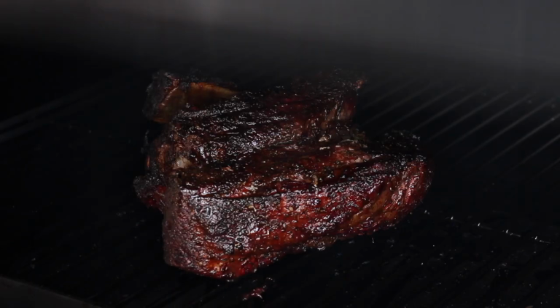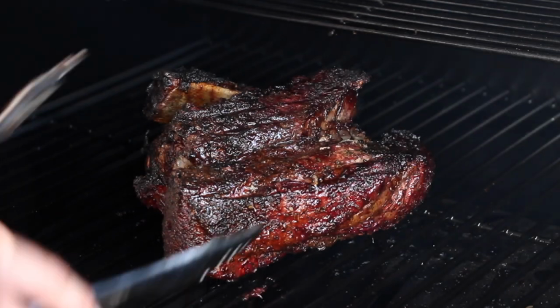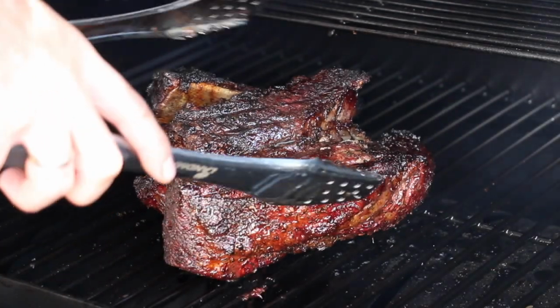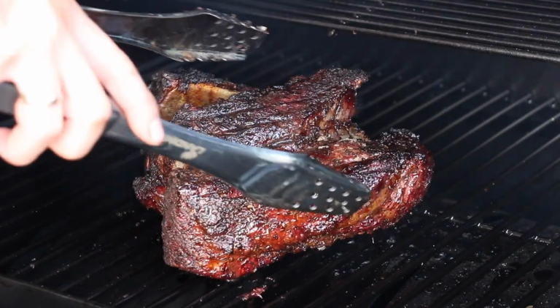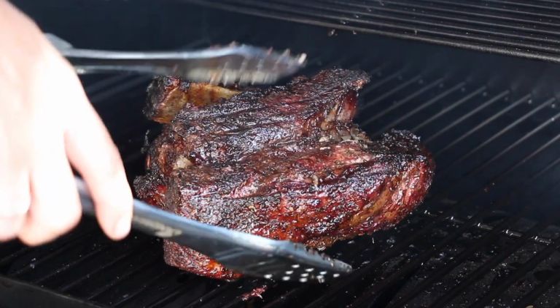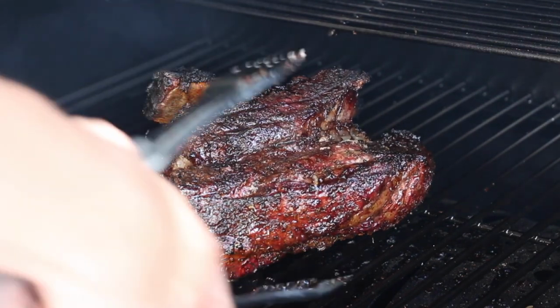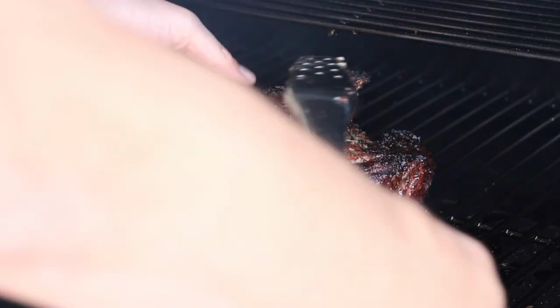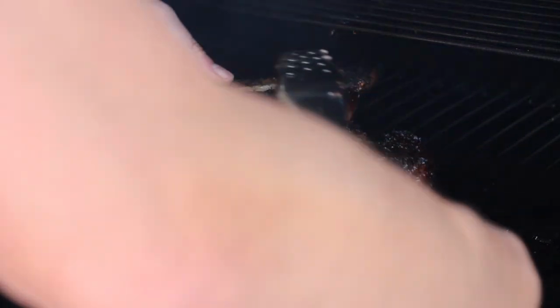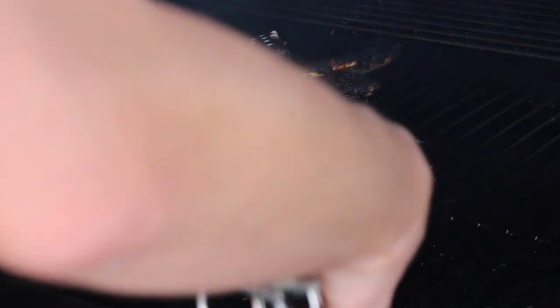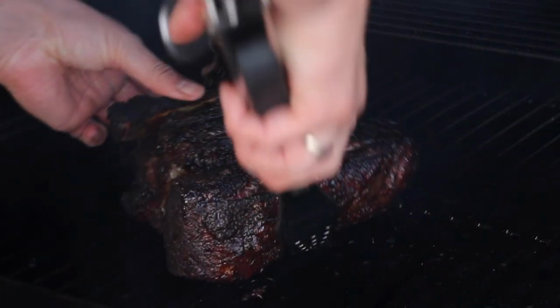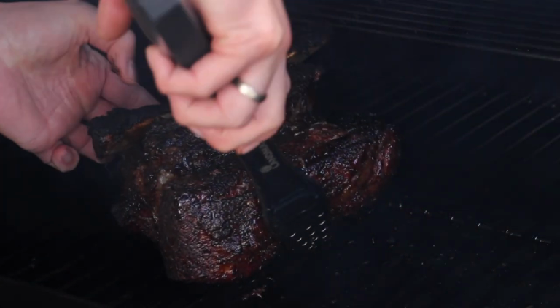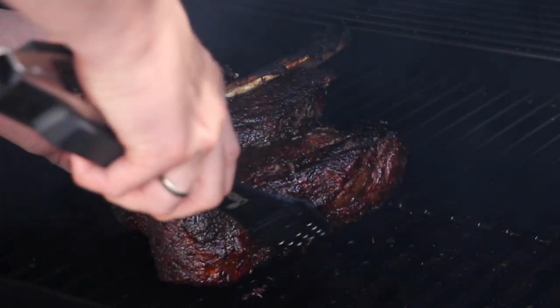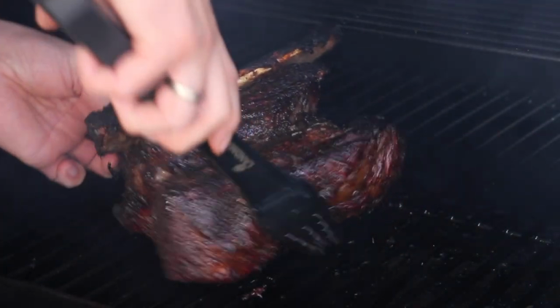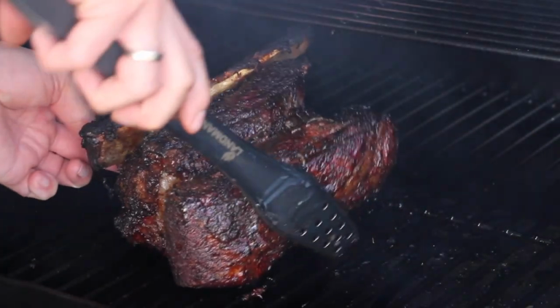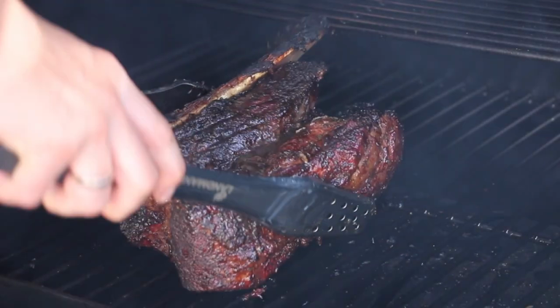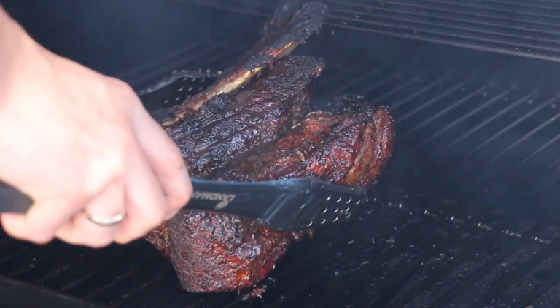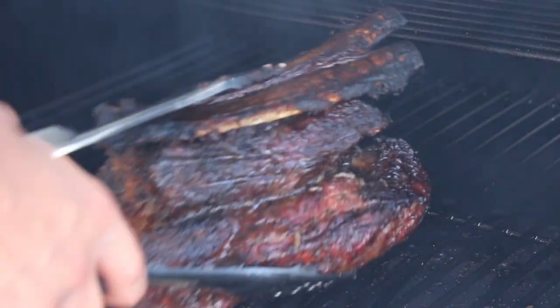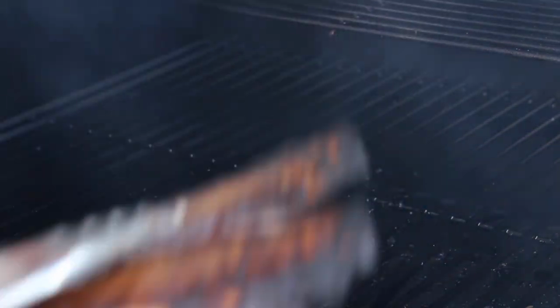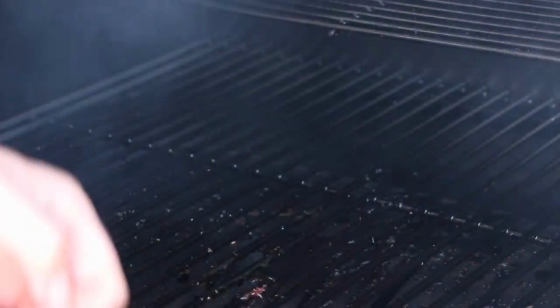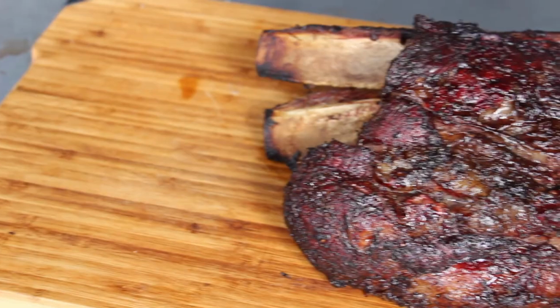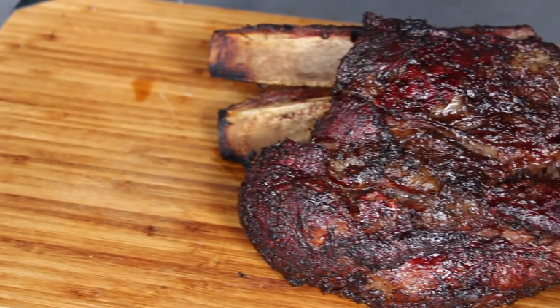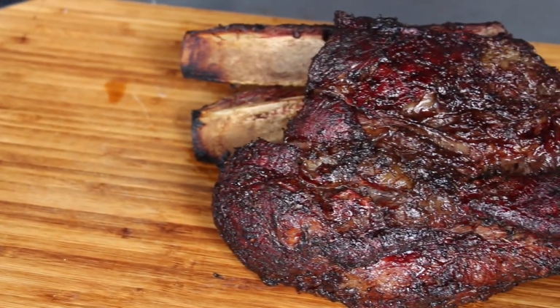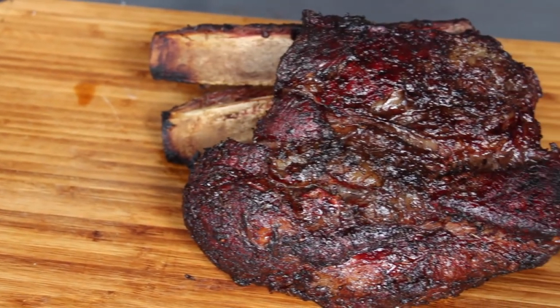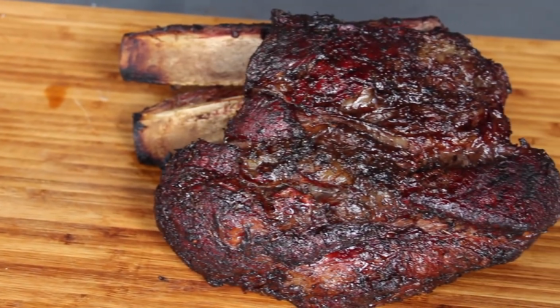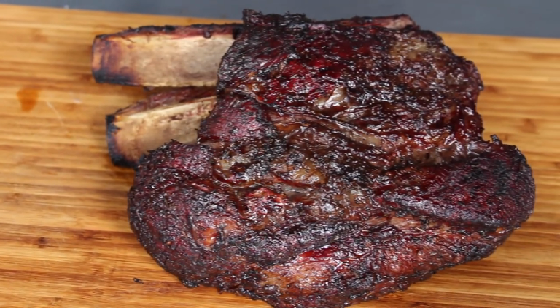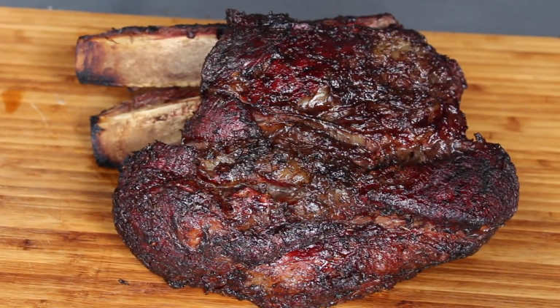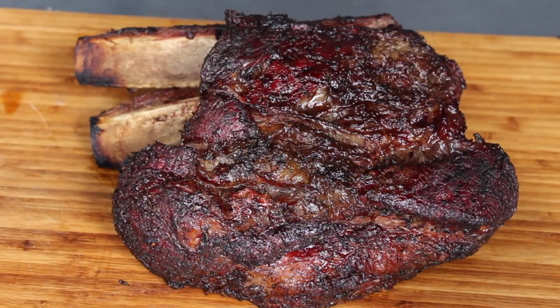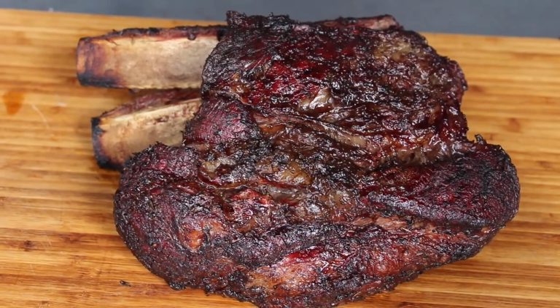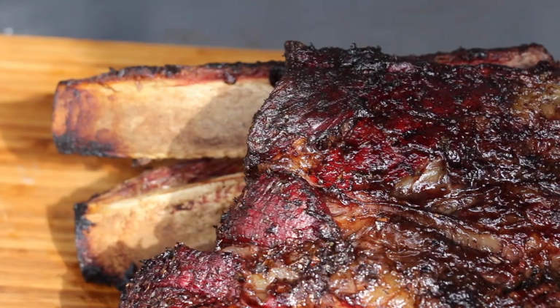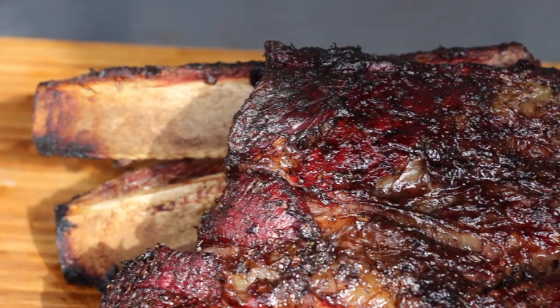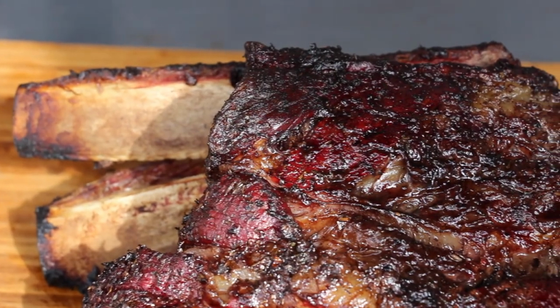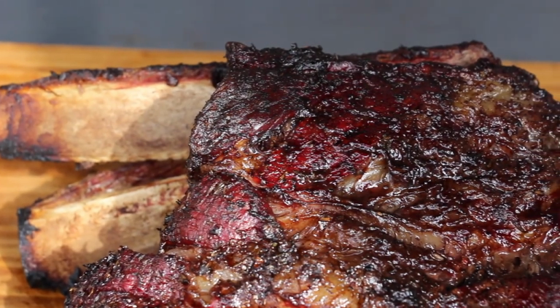And here is how they look after 45 more minutes. I really like the color — it has a great crust but it's not too dark.